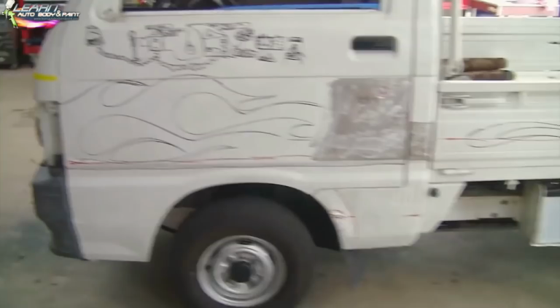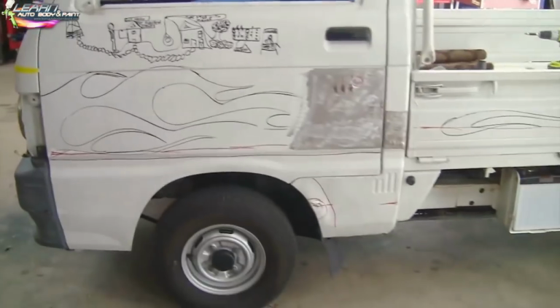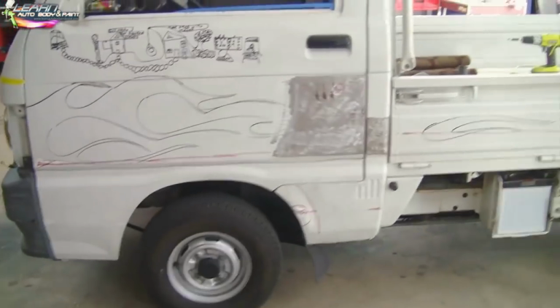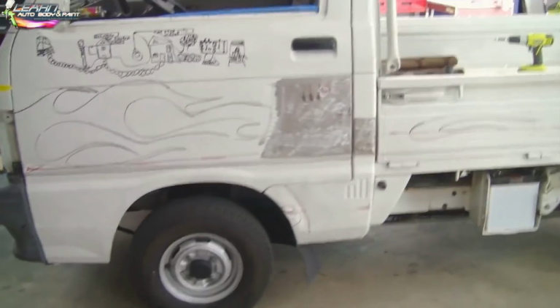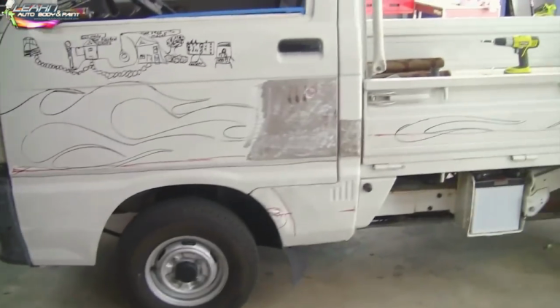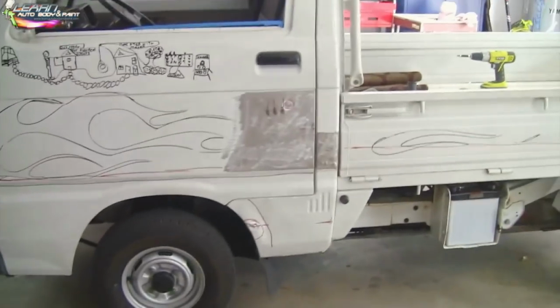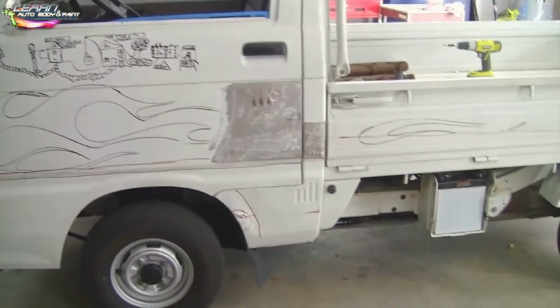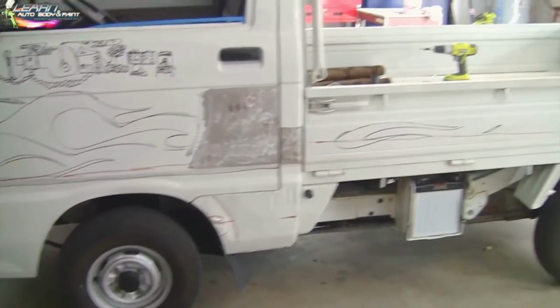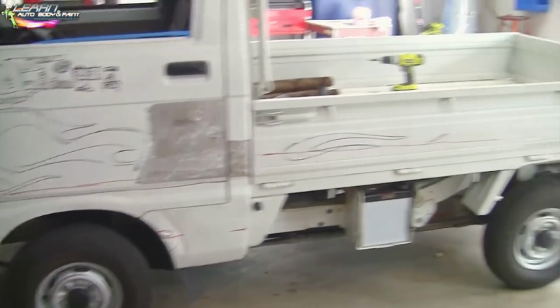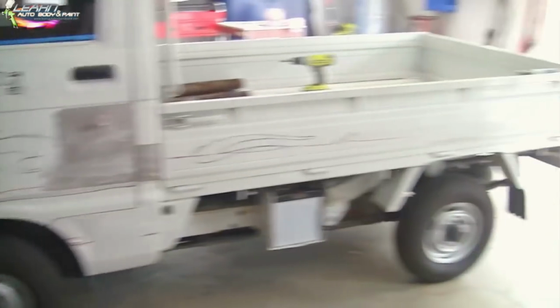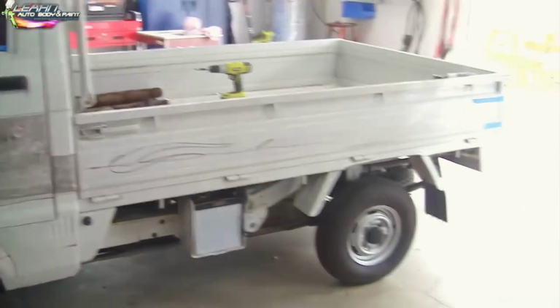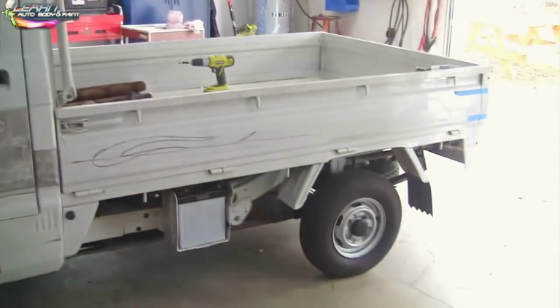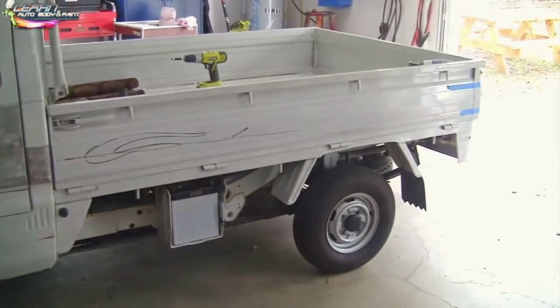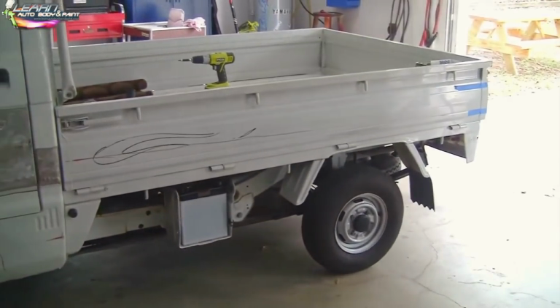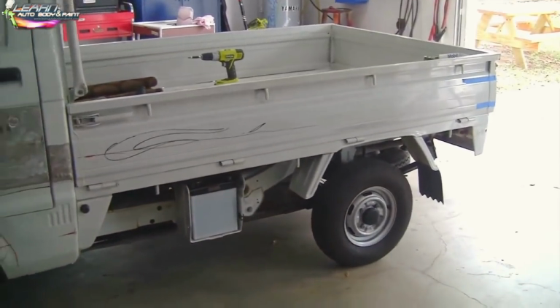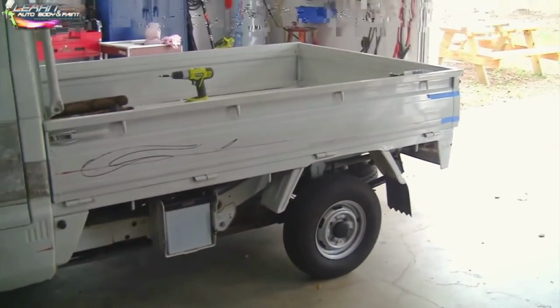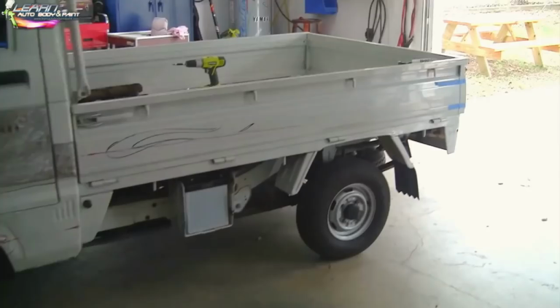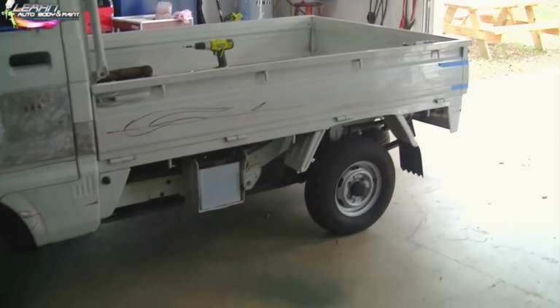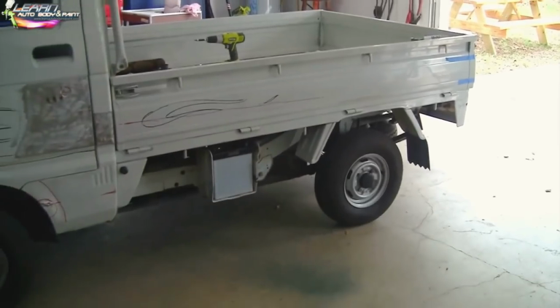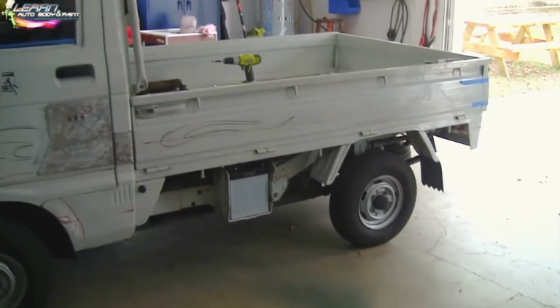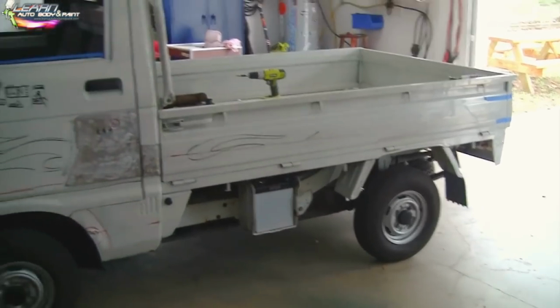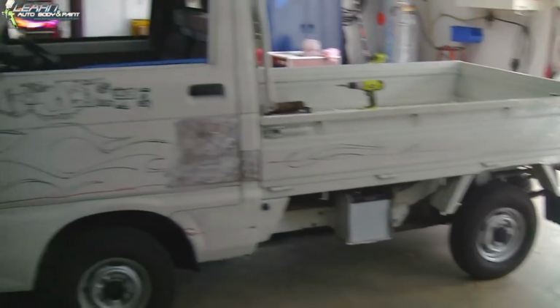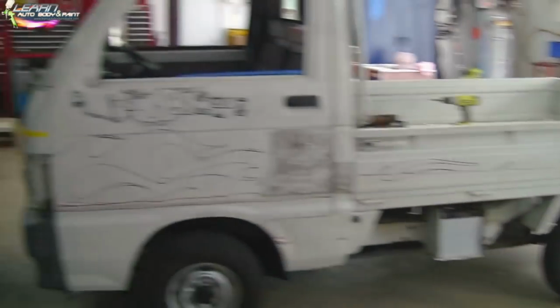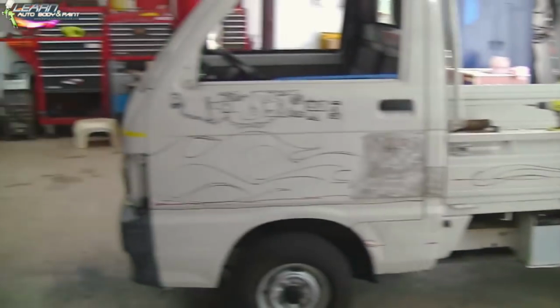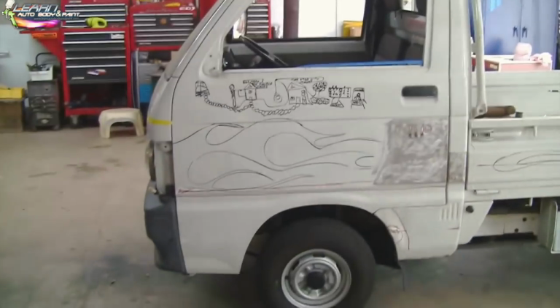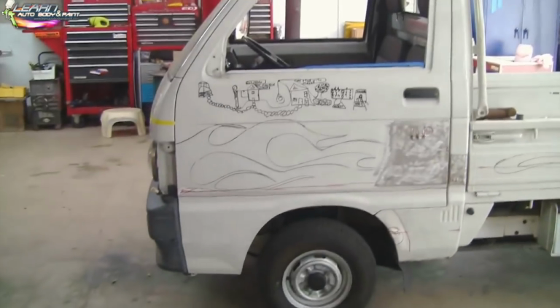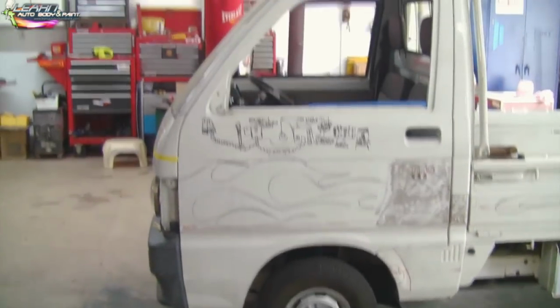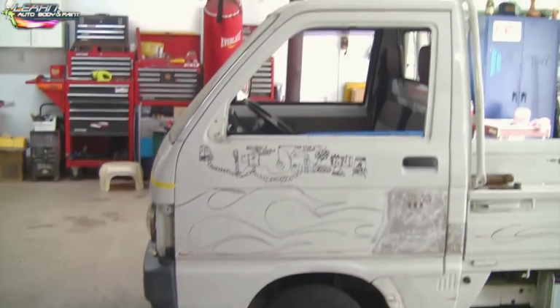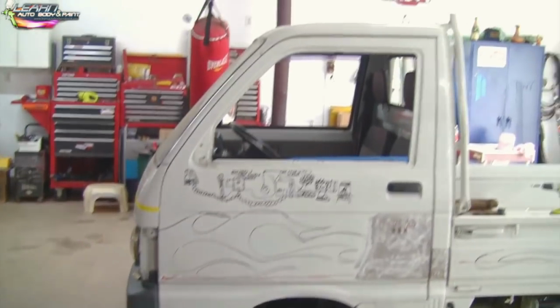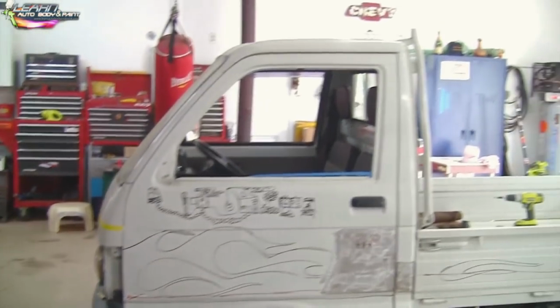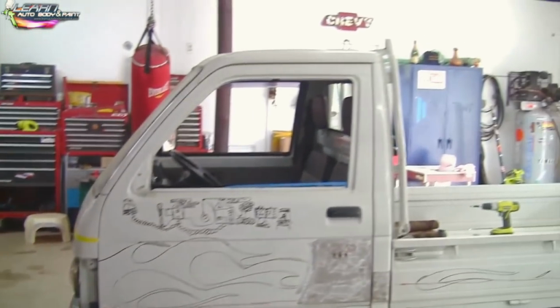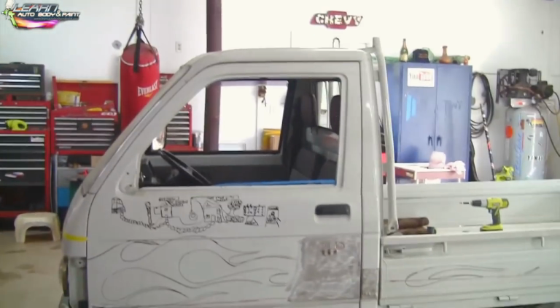You want to assess the whole vehicle, see what needs to be done, mark it, and do the bodywork. Make sure you wash the truck before you start anything — the truck or car — with a good degreaser washer.